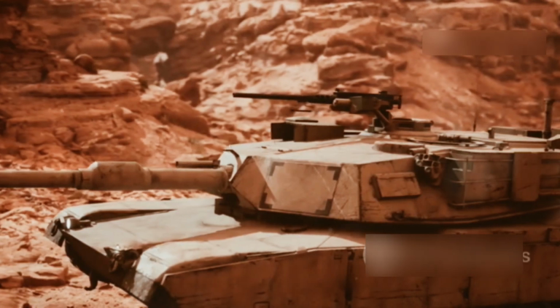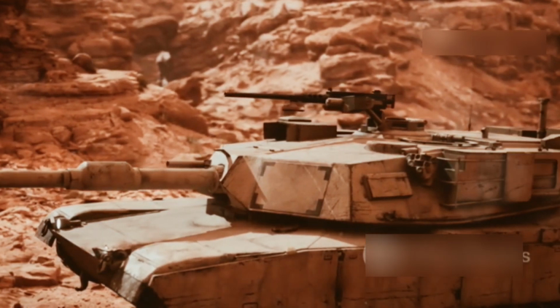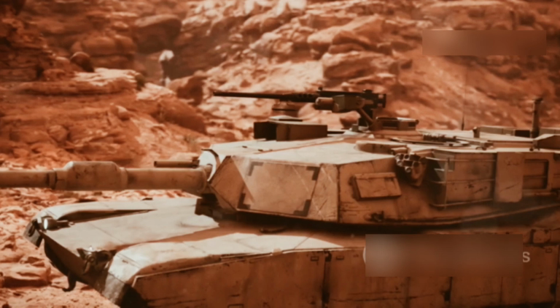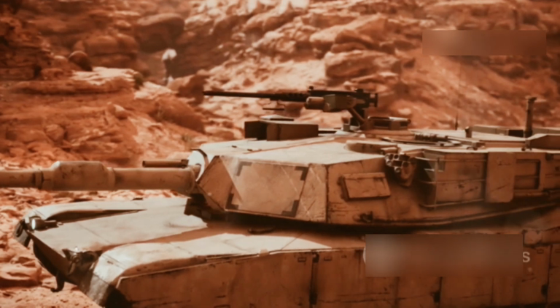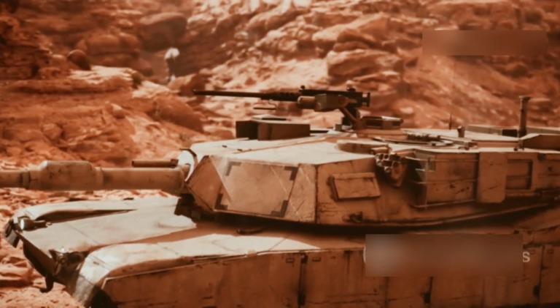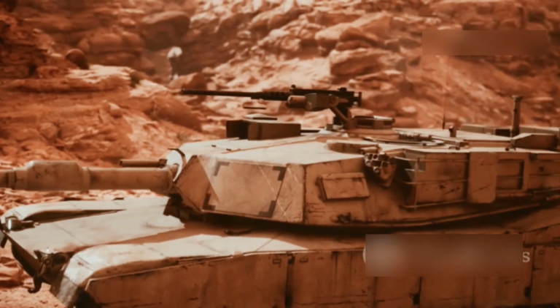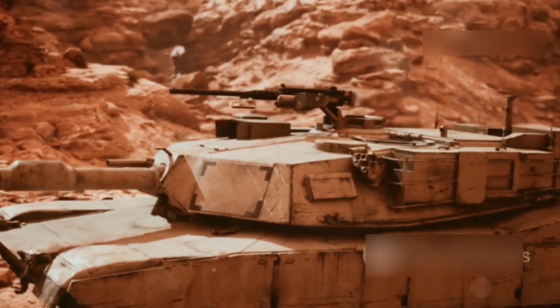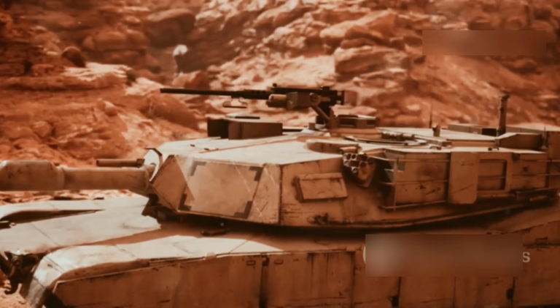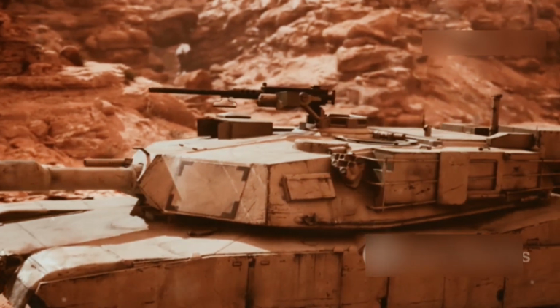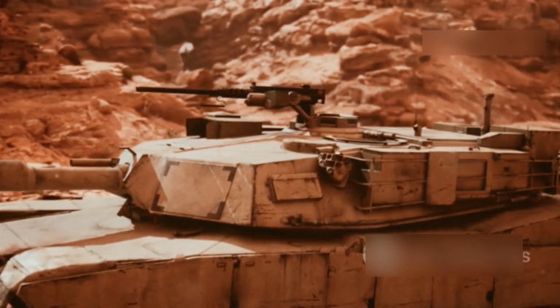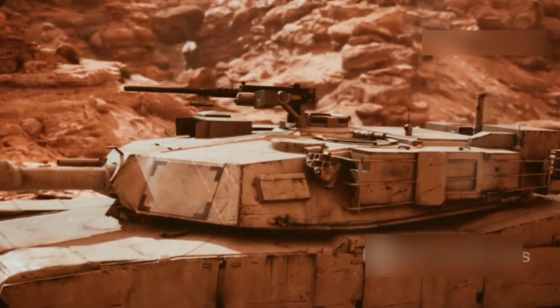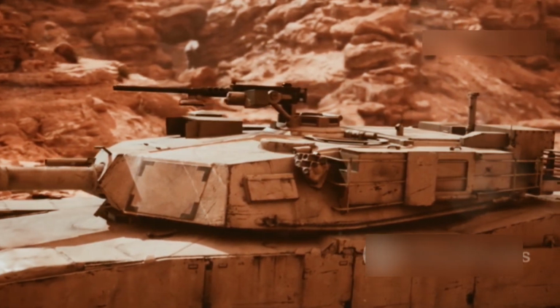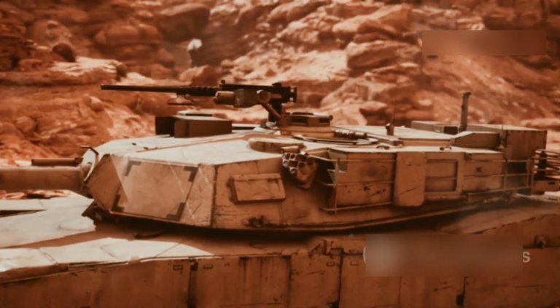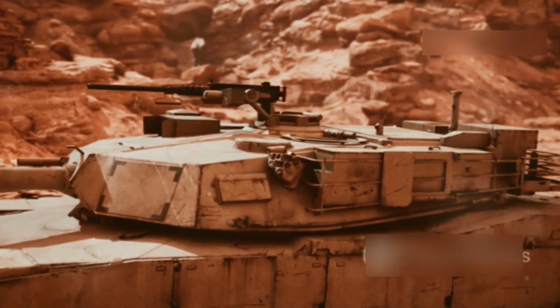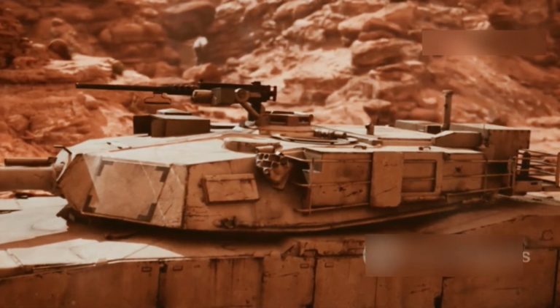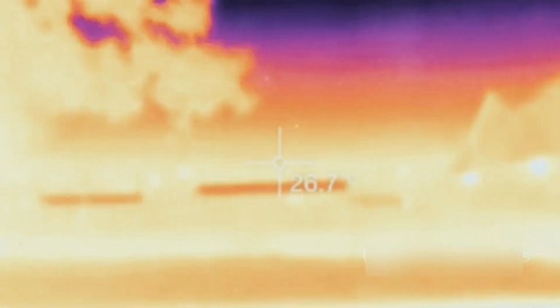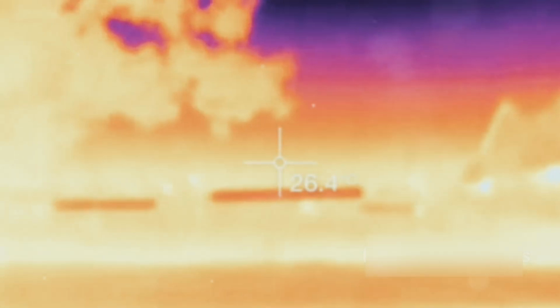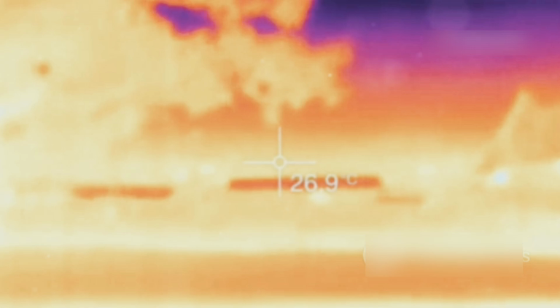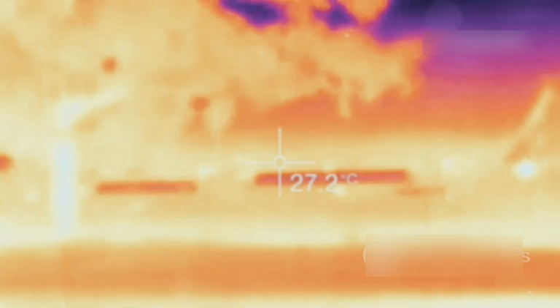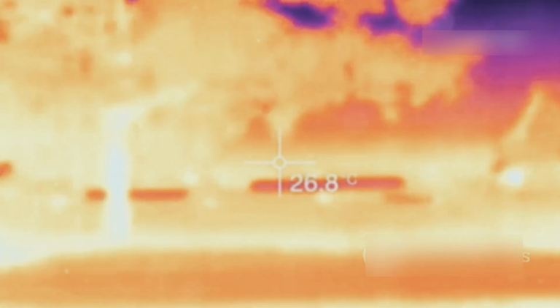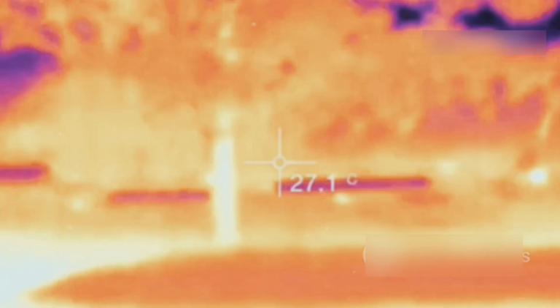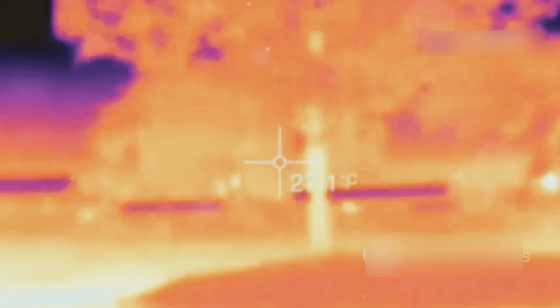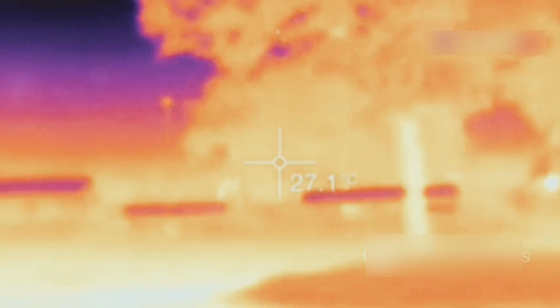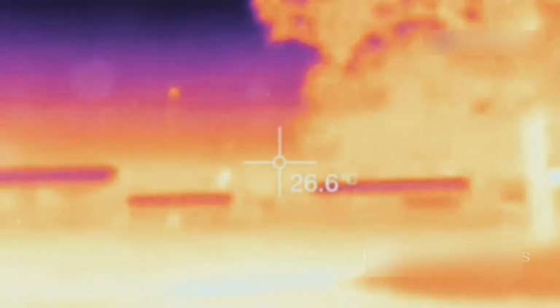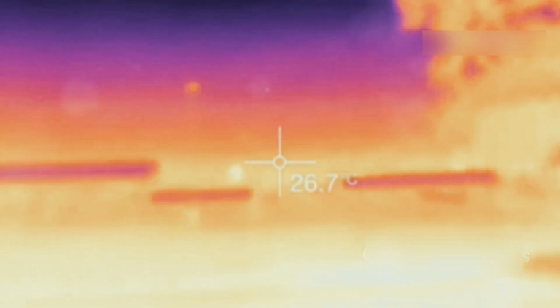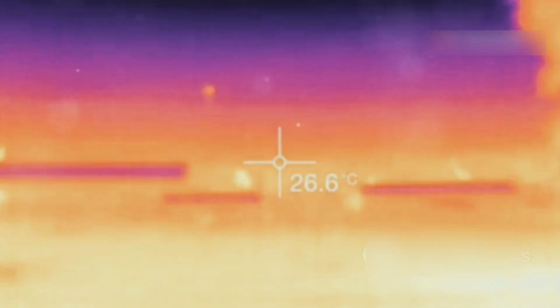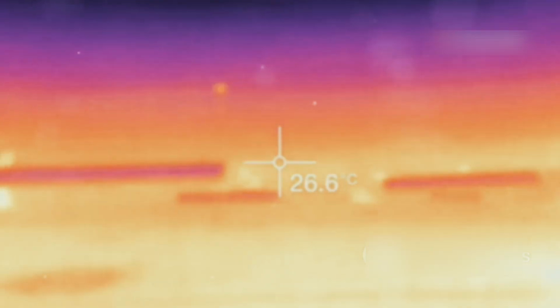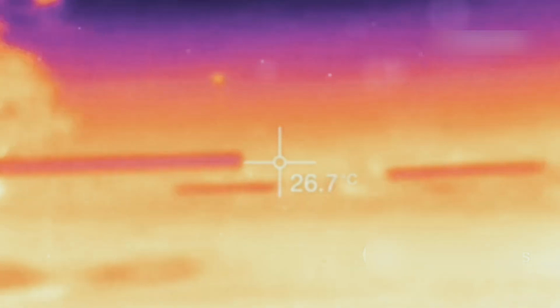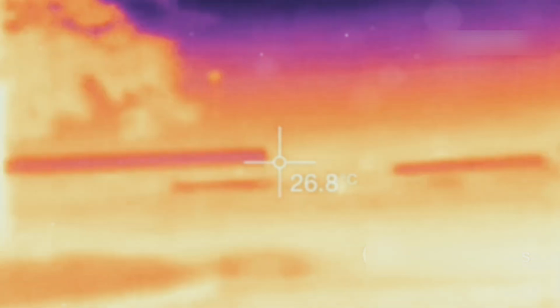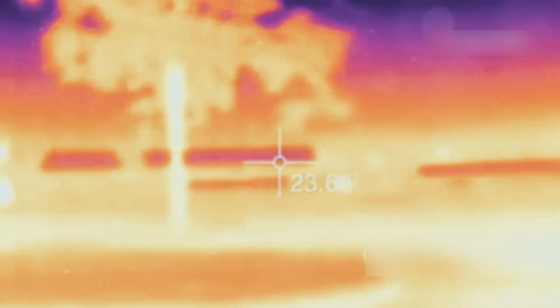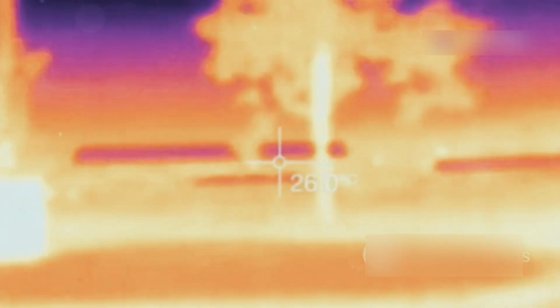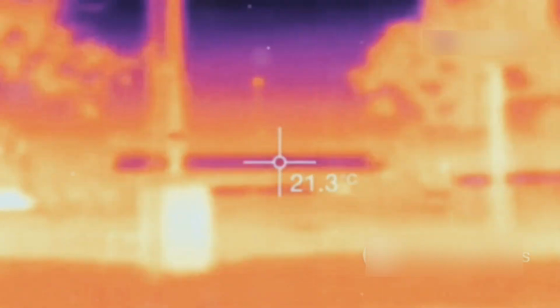A standout feature is the recuperator, which transfers heat from the exhaust back into the engine. This not only increases efficiency, but also reduces the tank's heat signature, making it harder for enemies to detect.